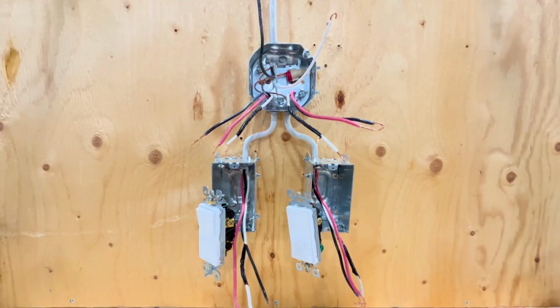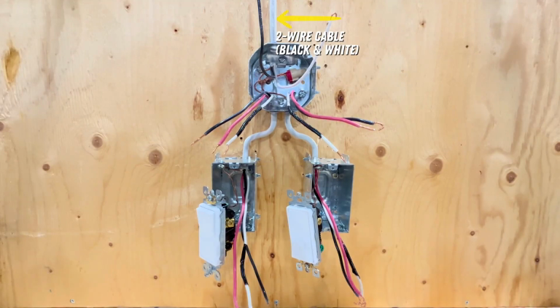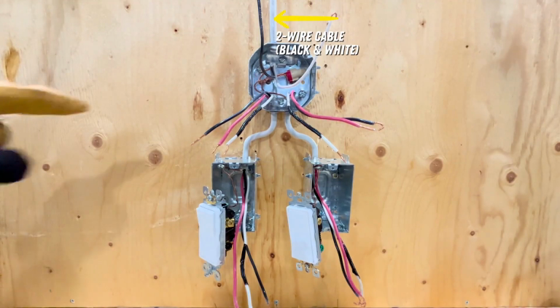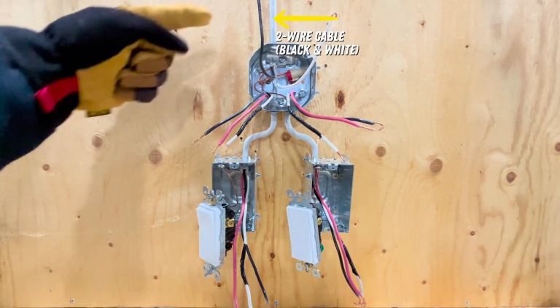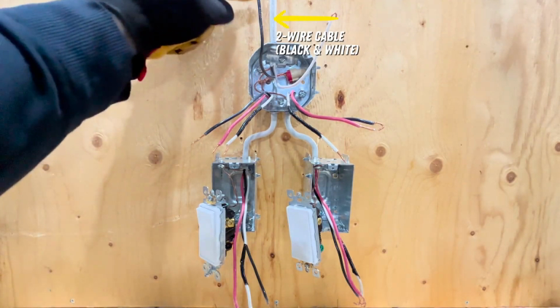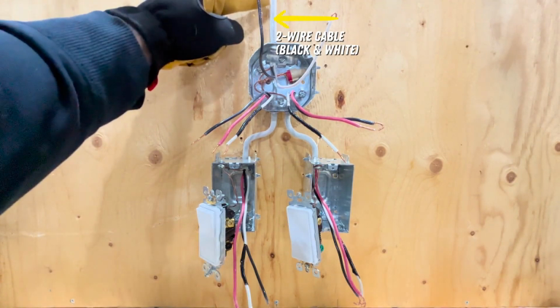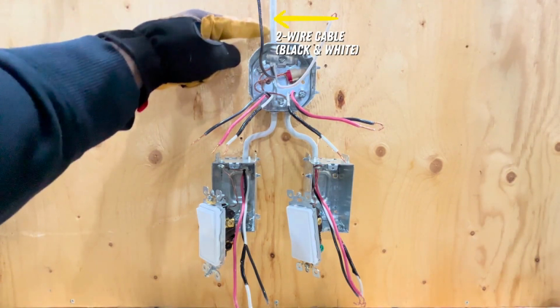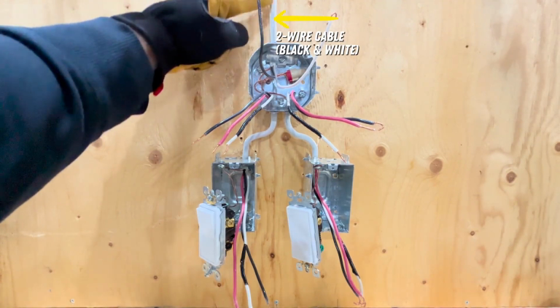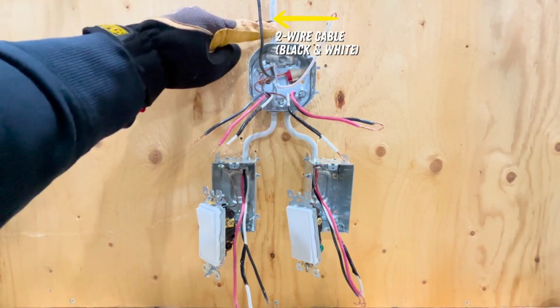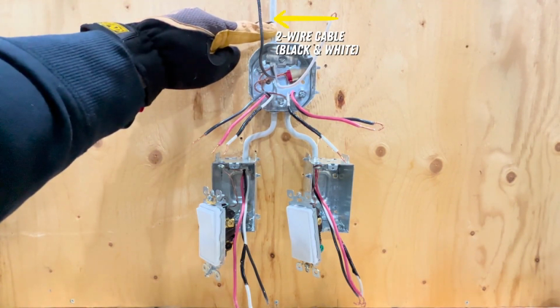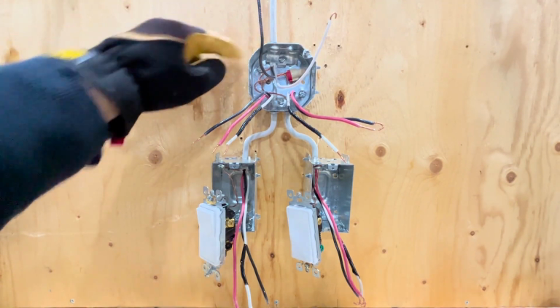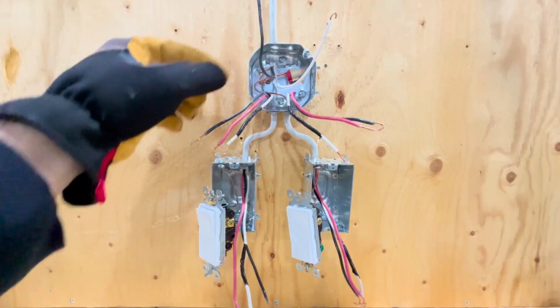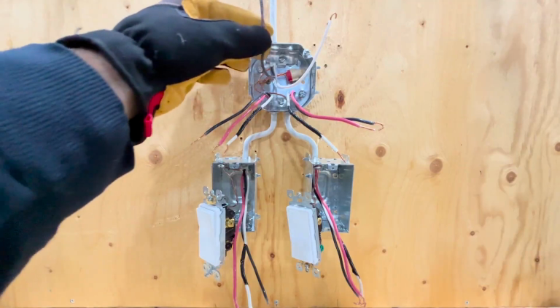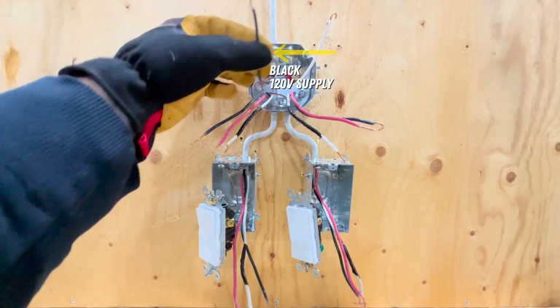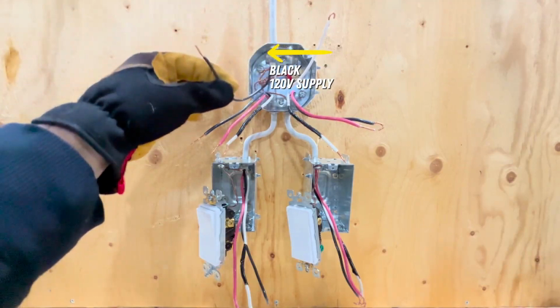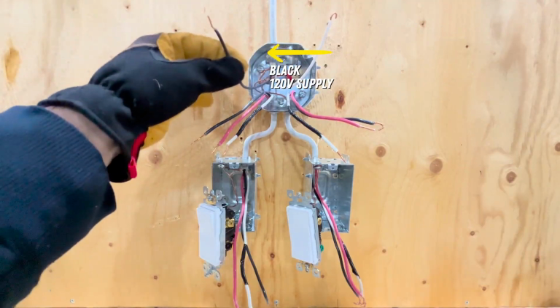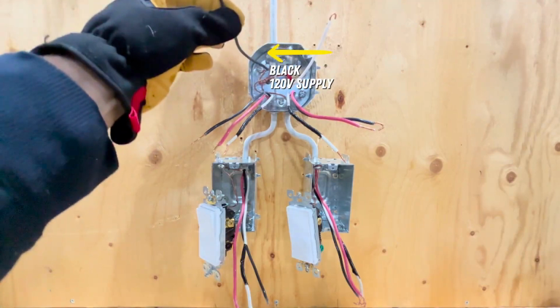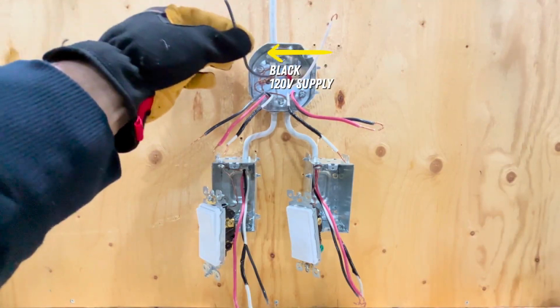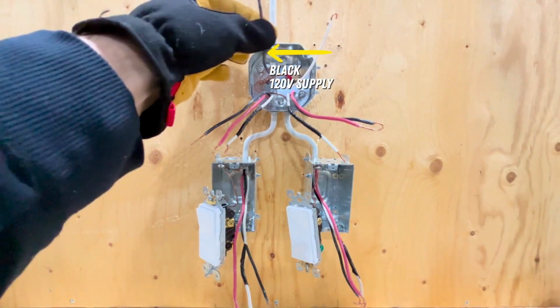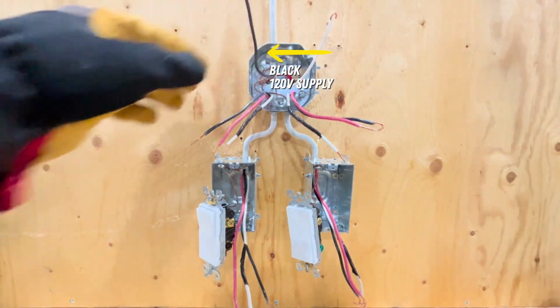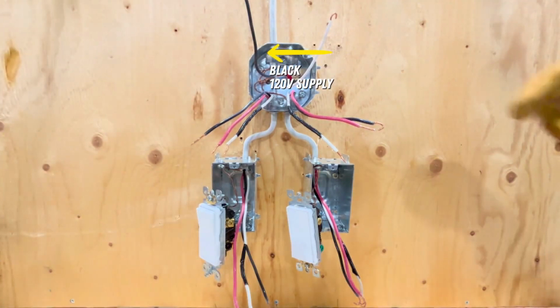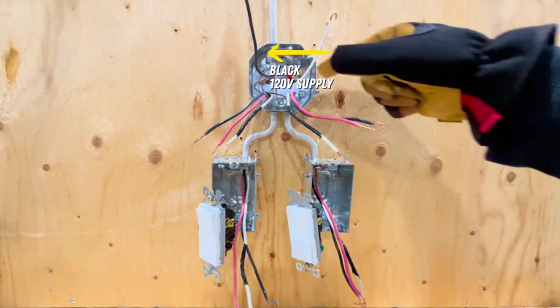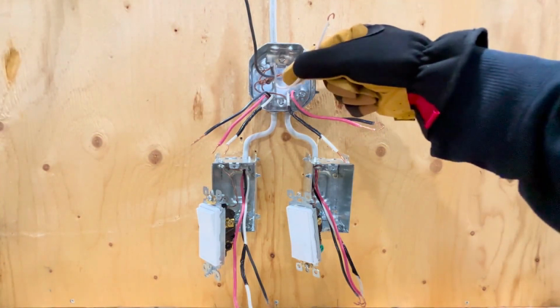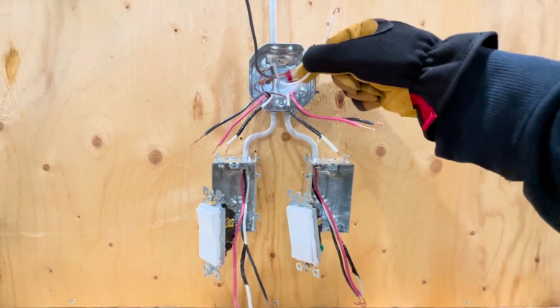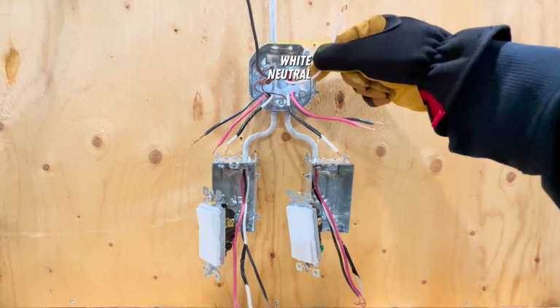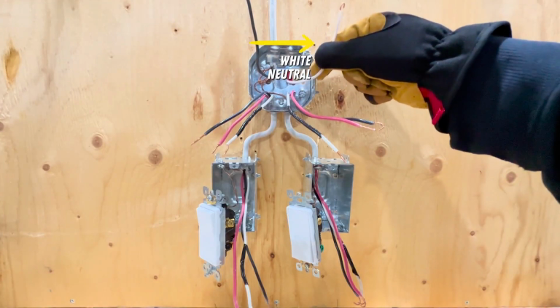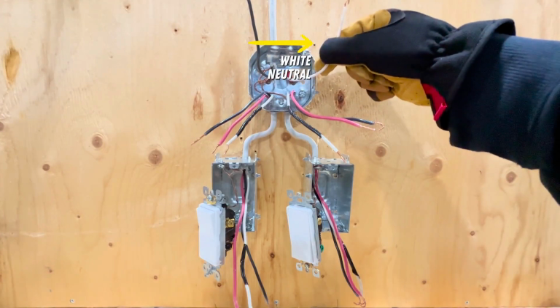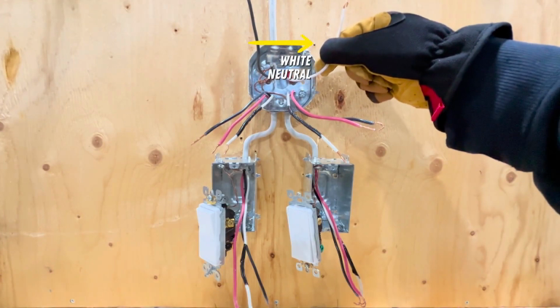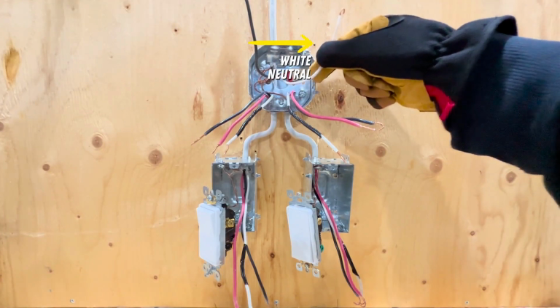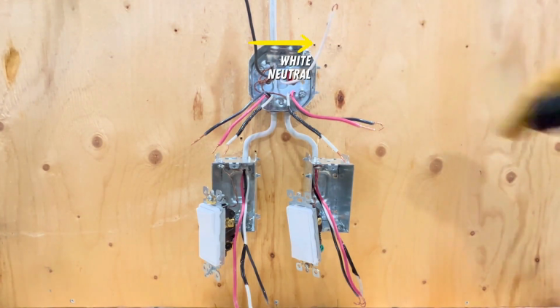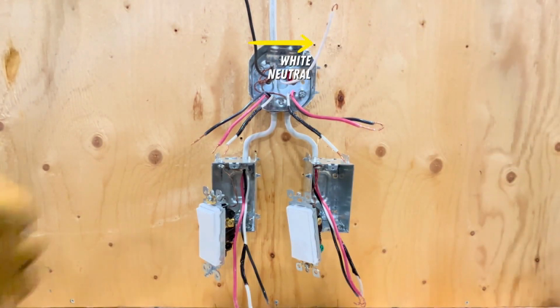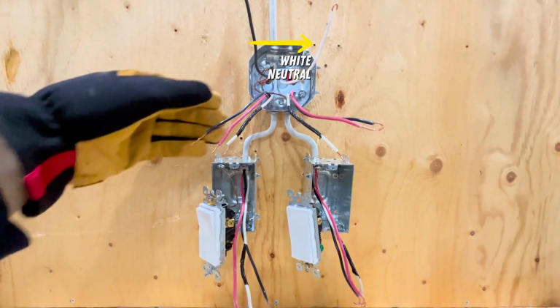In this setup, power is supplied to the light first by this black and white two-wire cable, the black wire being the 120-volt supply, and the white wire is the neutral.